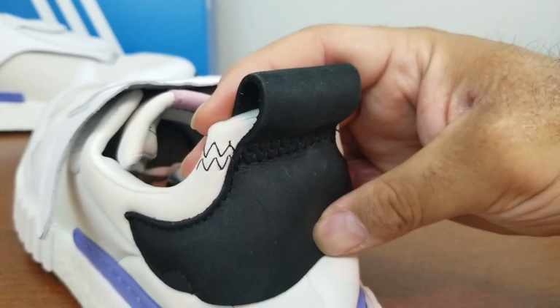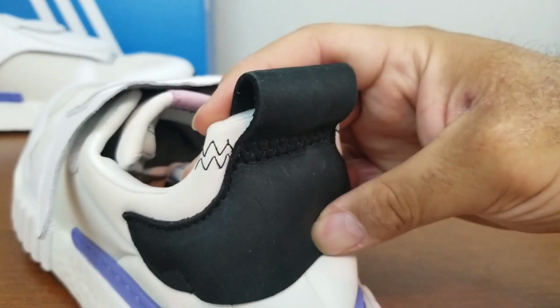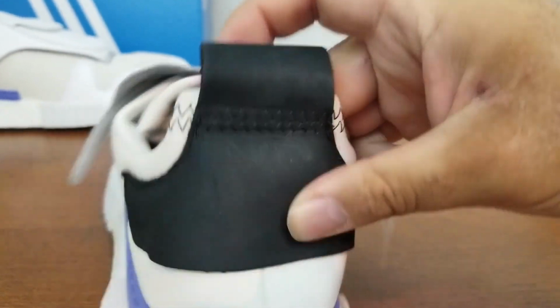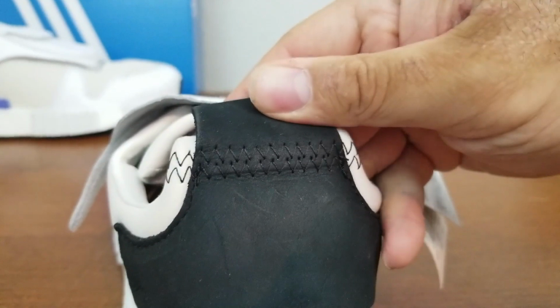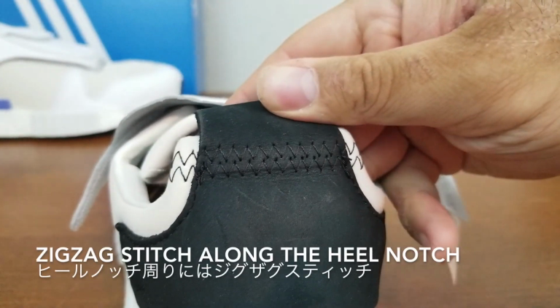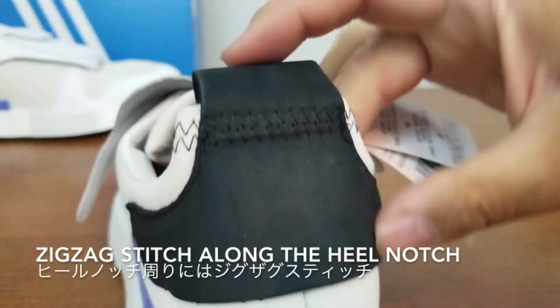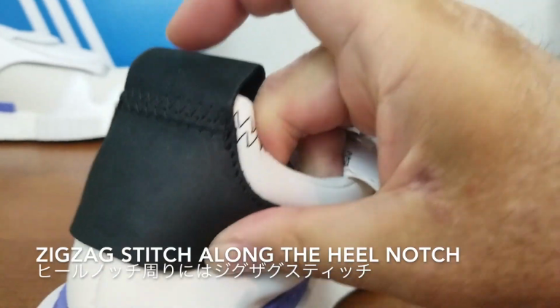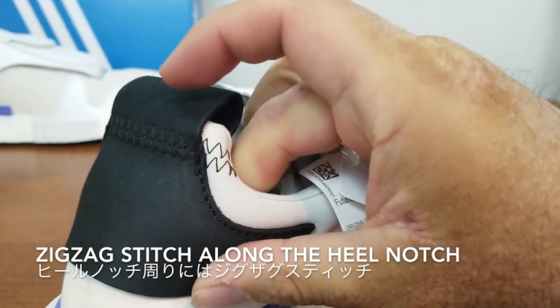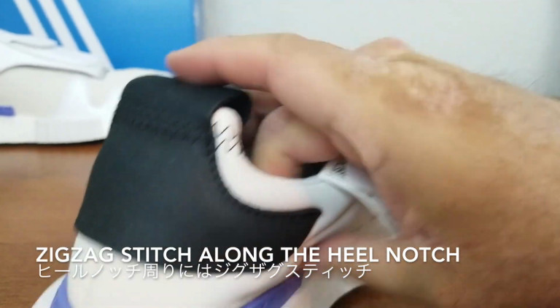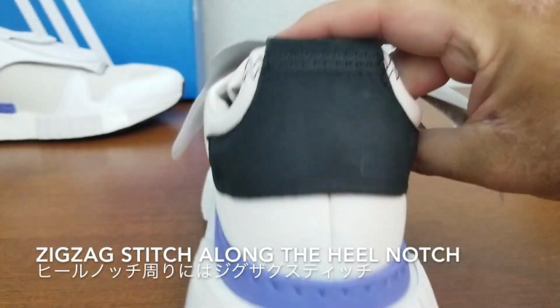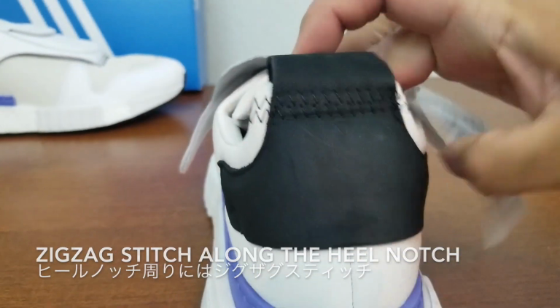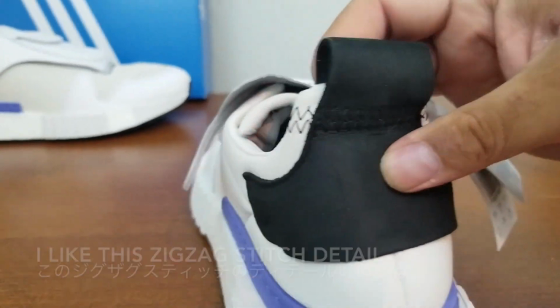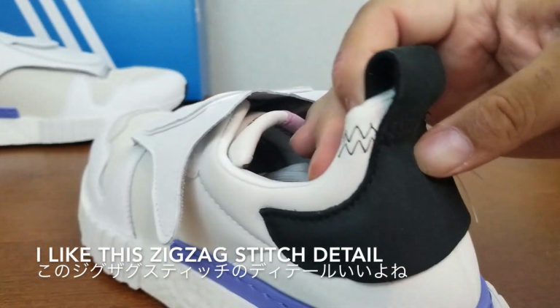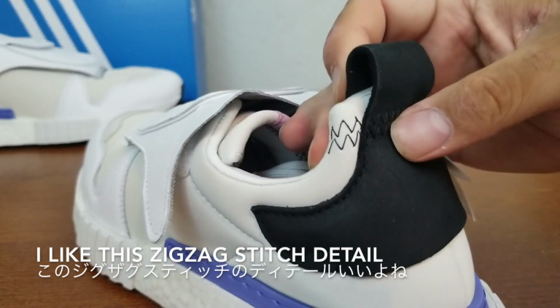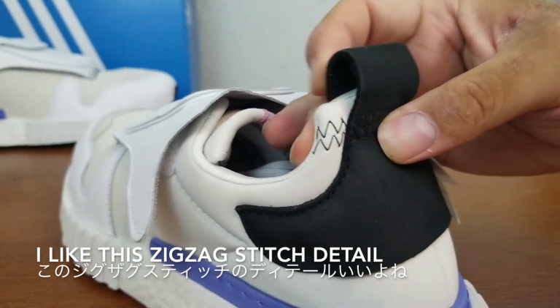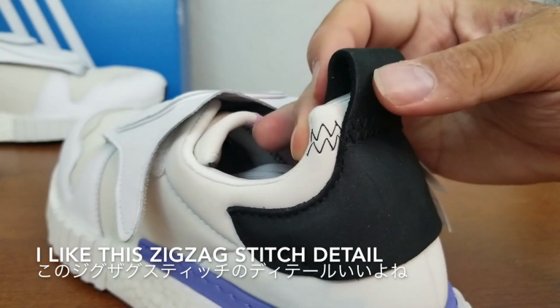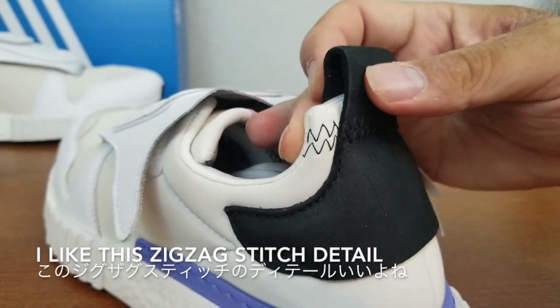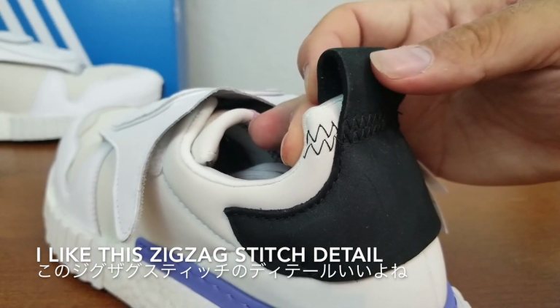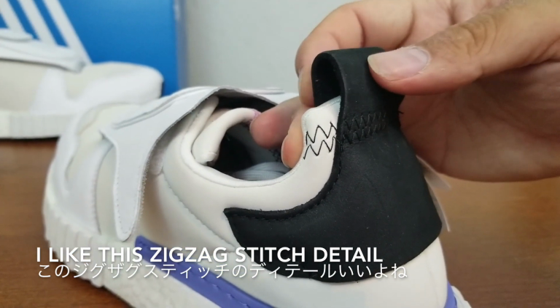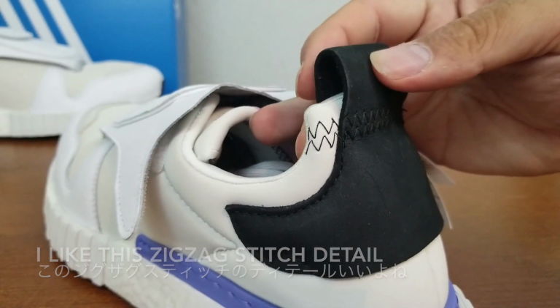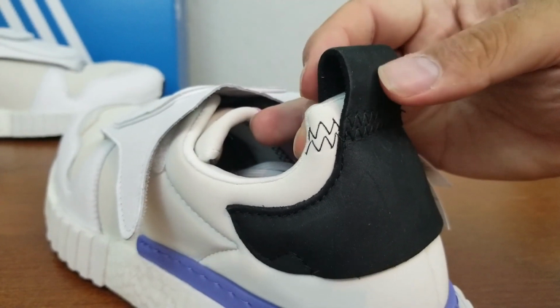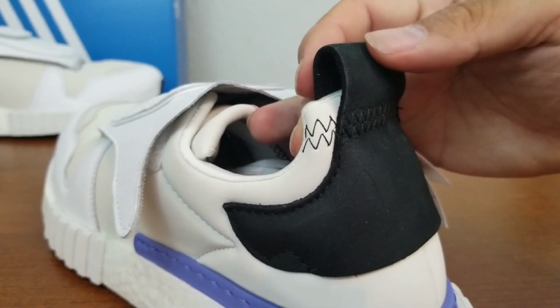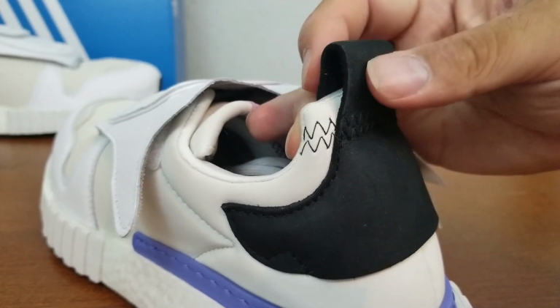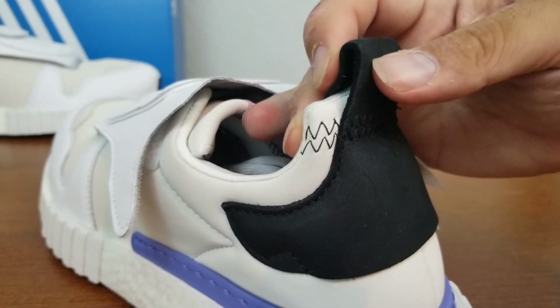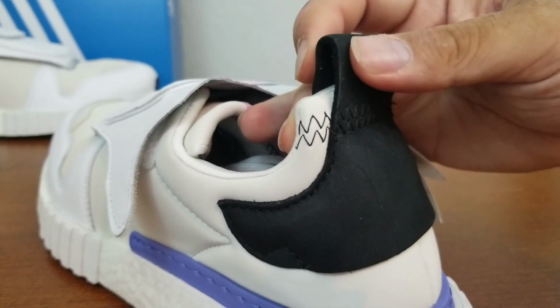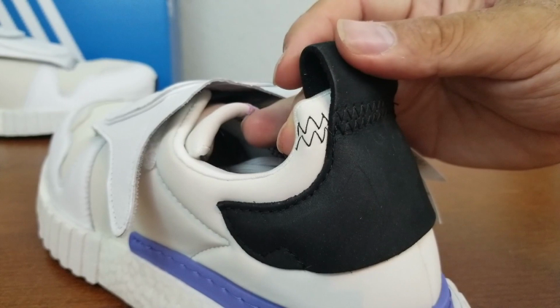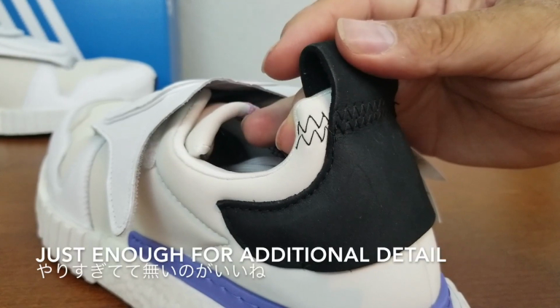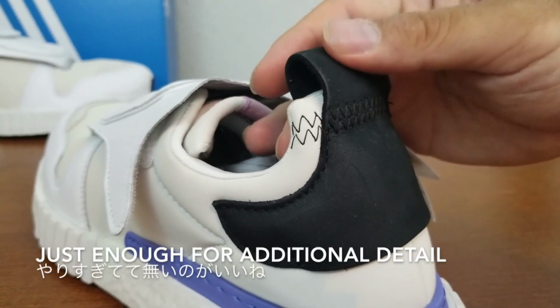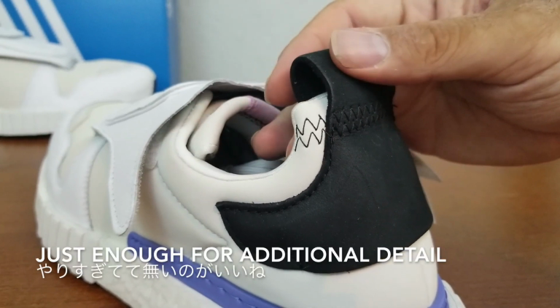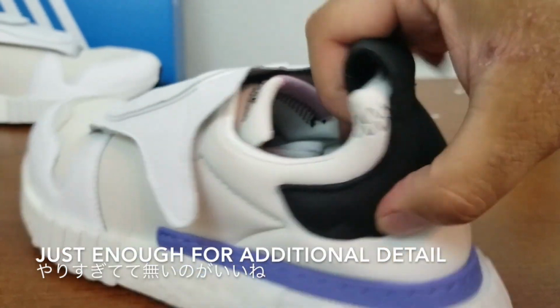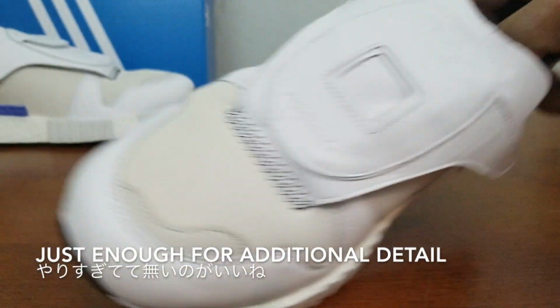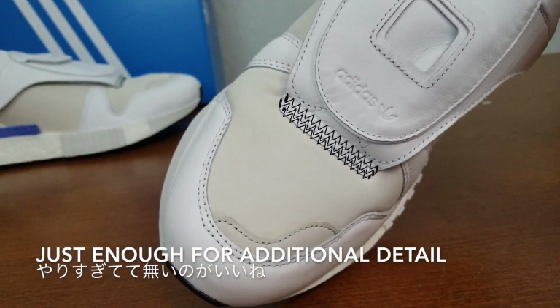There's a zigzag stitch here — same thing throughout. I do like this zigzag stitch. I like the width; not too narrow. It's just enough to give an extra detailing touch, just like the front.